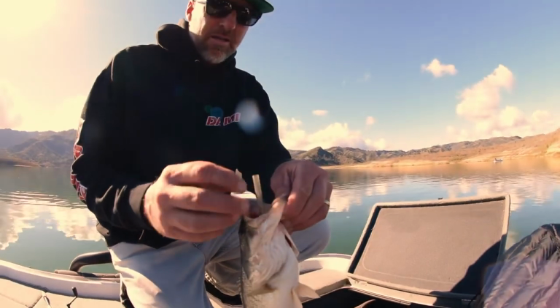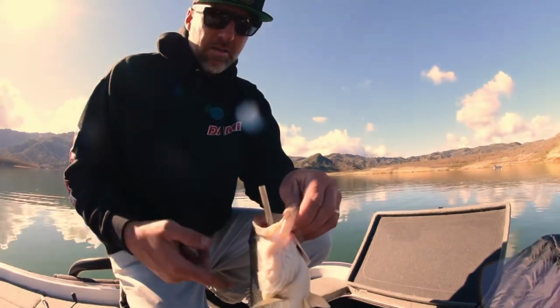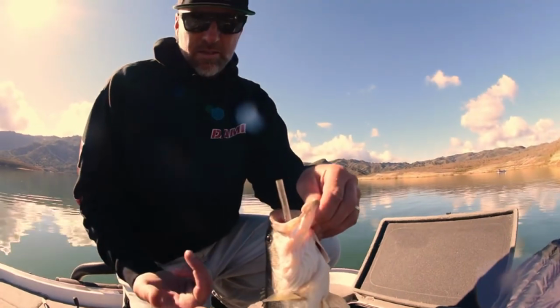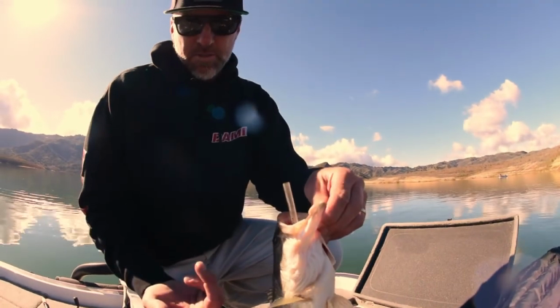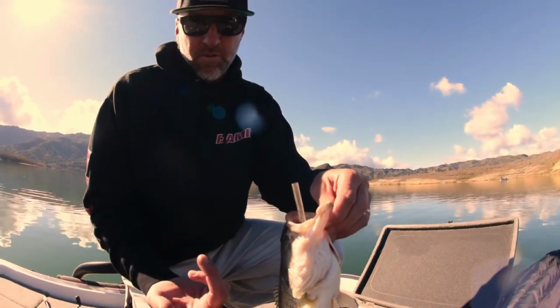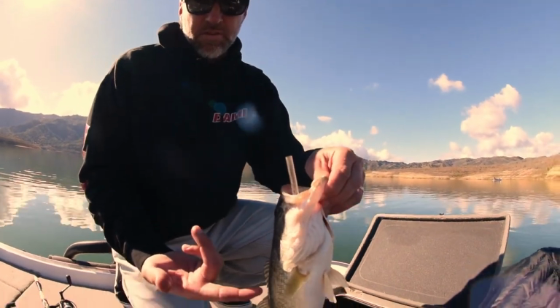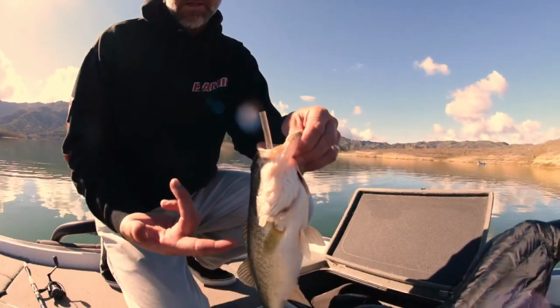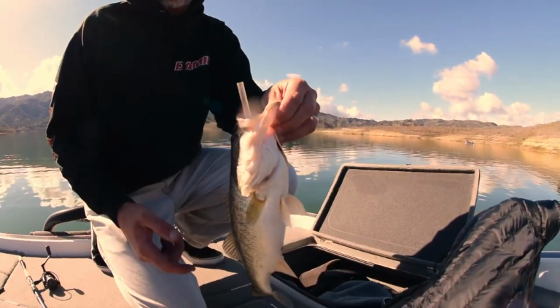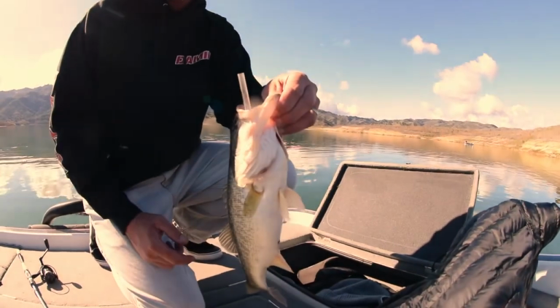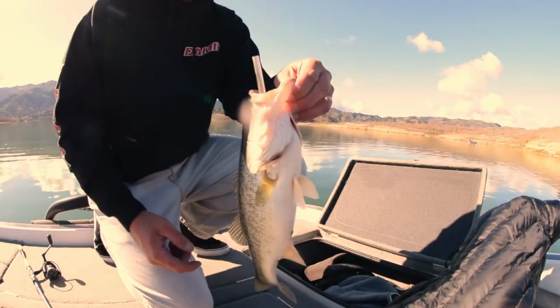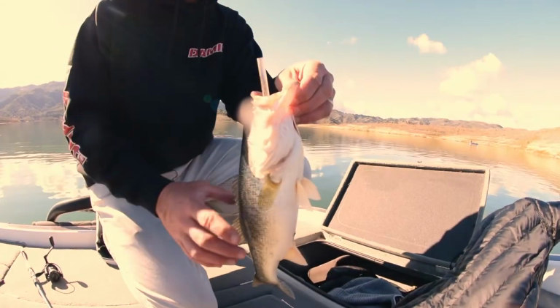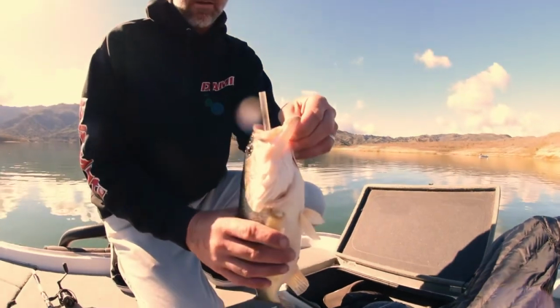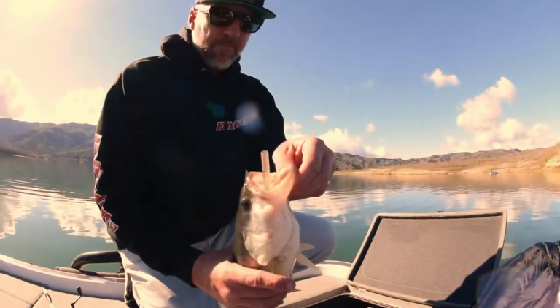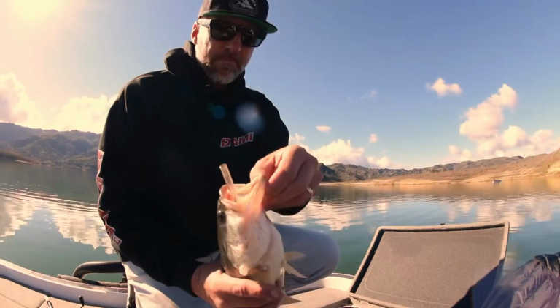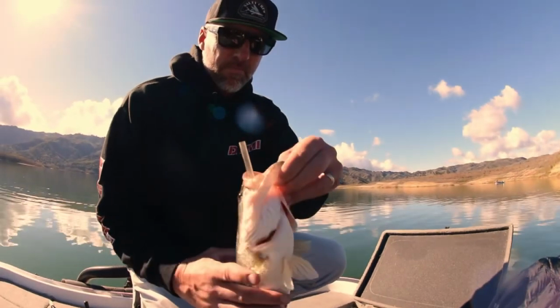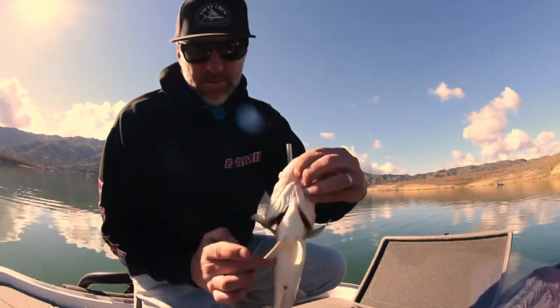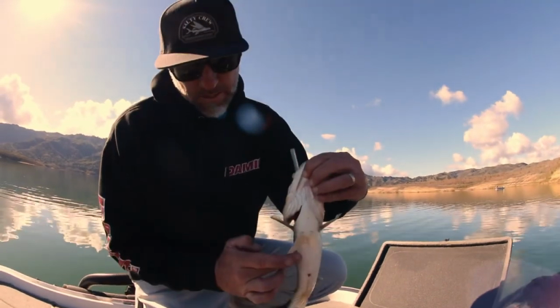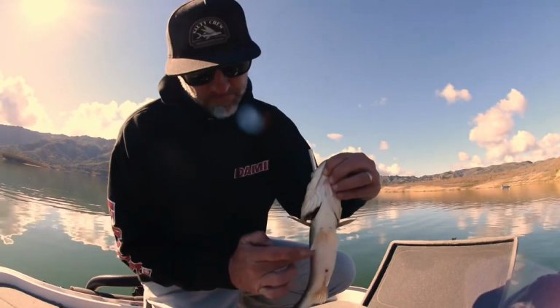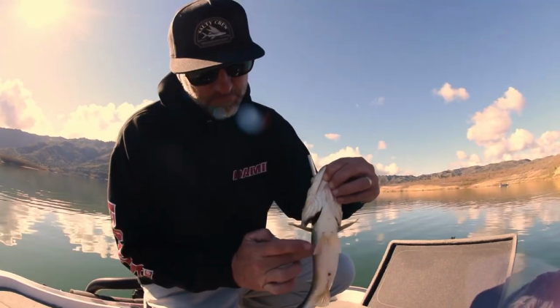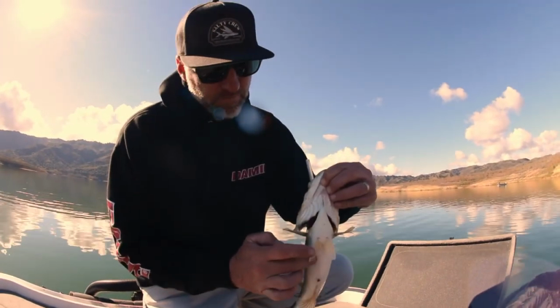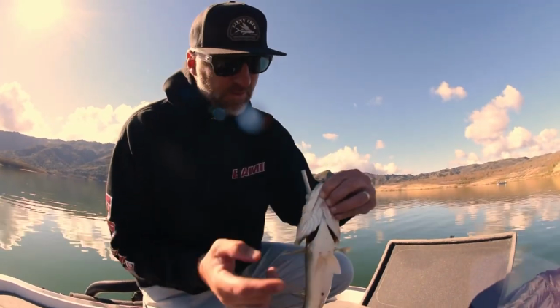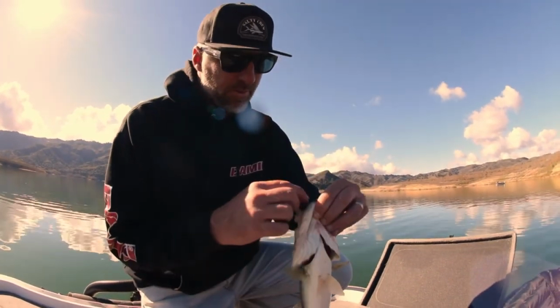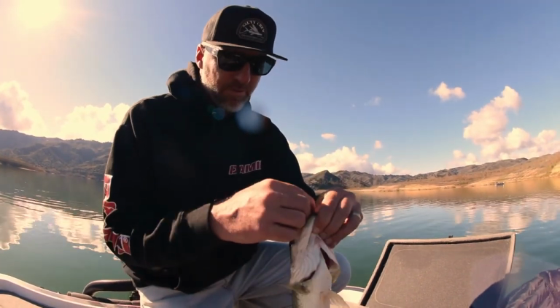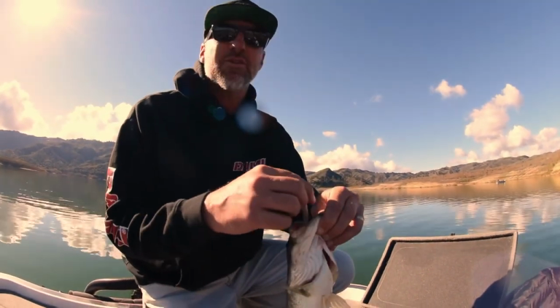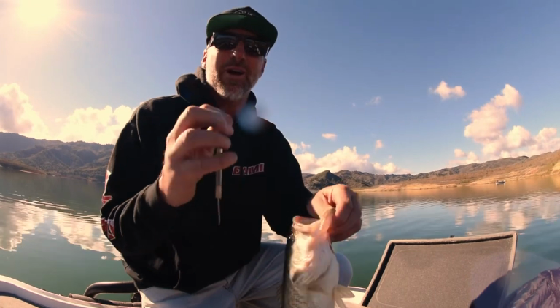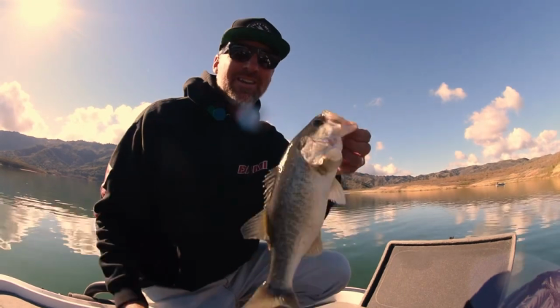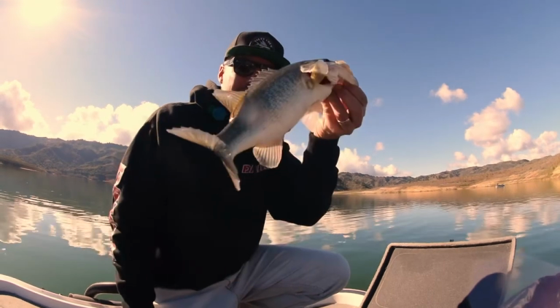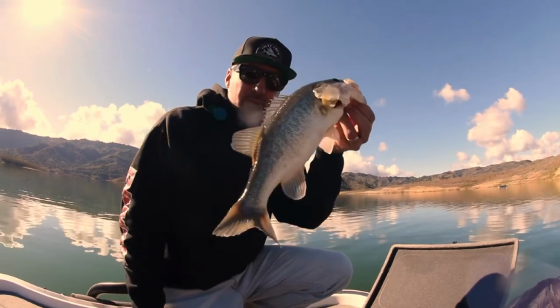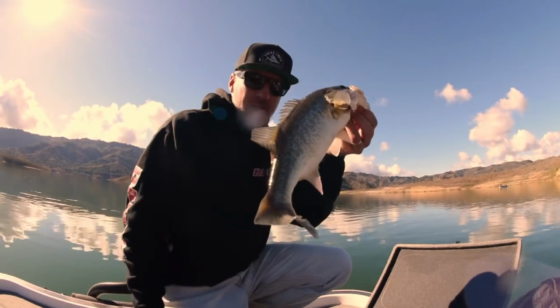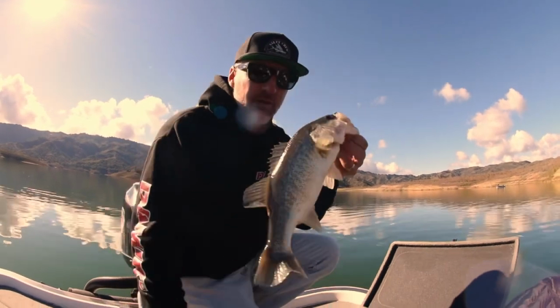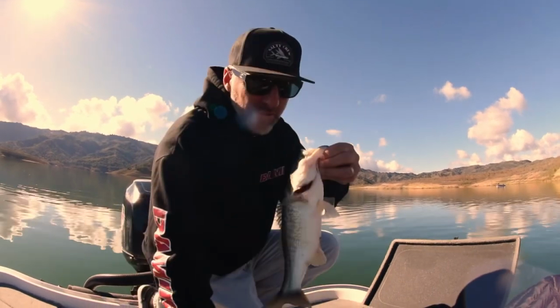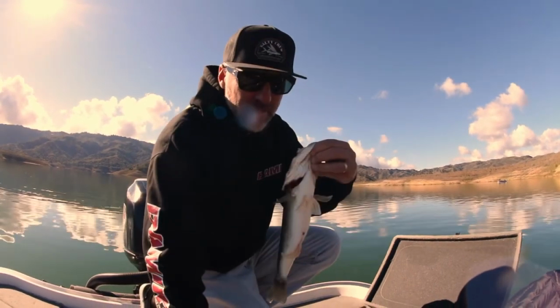Now you can see he's starting to move his fins — he's actually getting more comfortable right now. He's not as tight. He just feels like a normal fish should feel like. And he'll live now. He wouldn't have lived unless we did that.